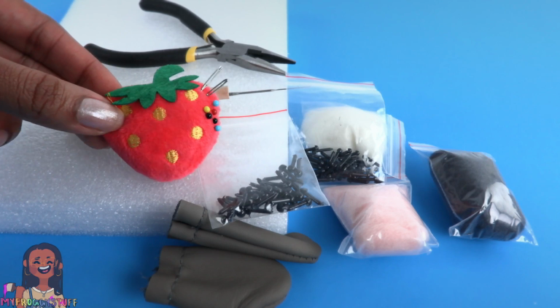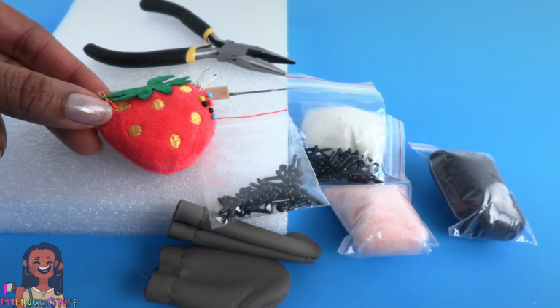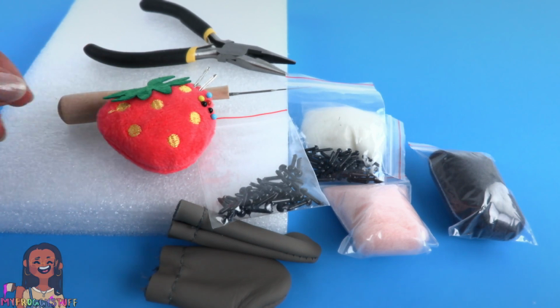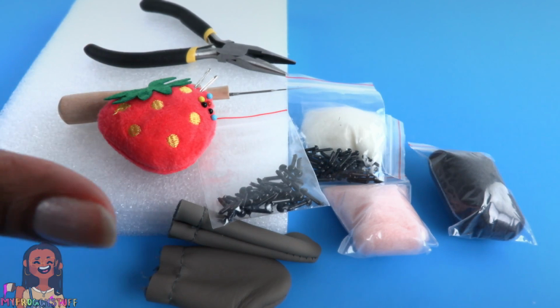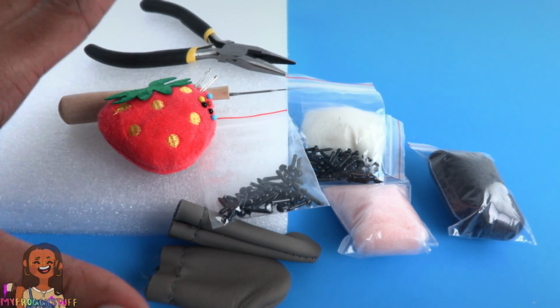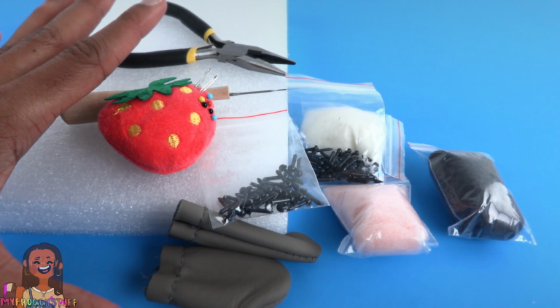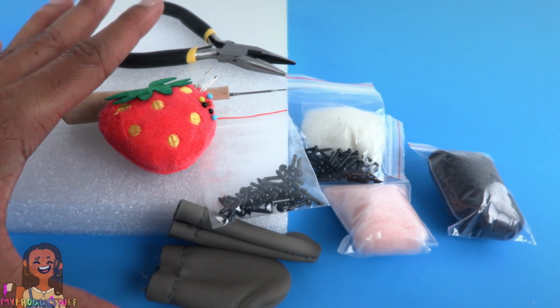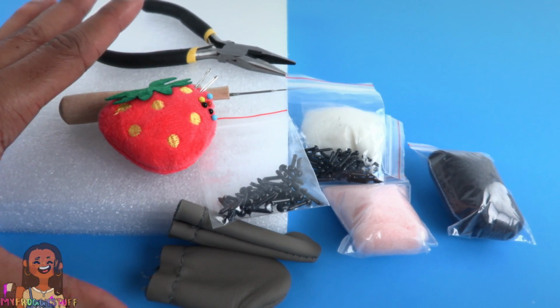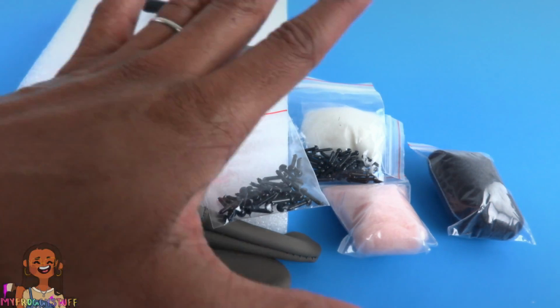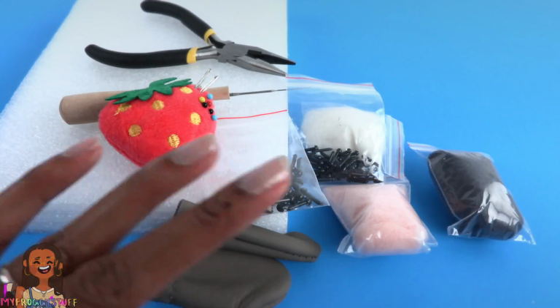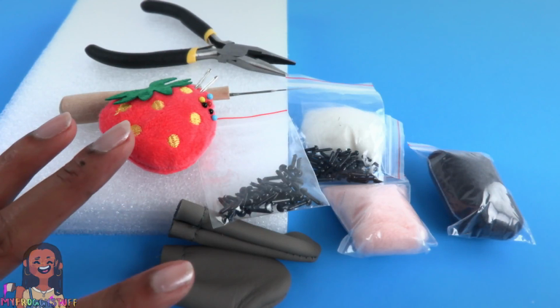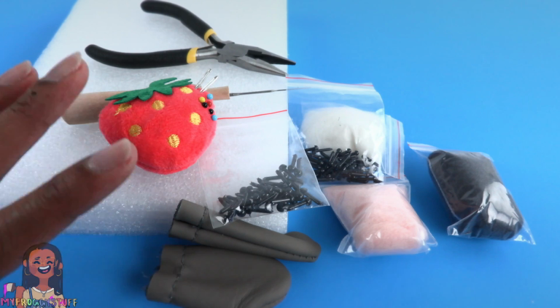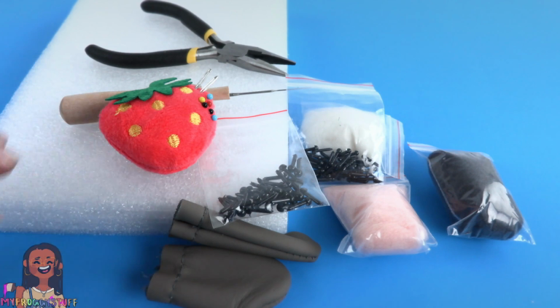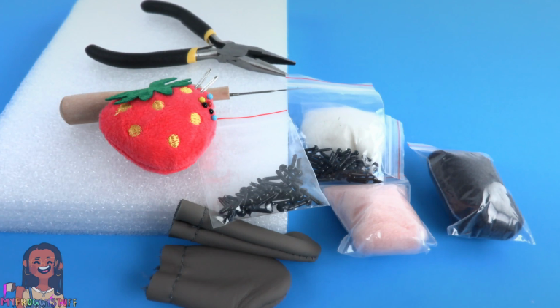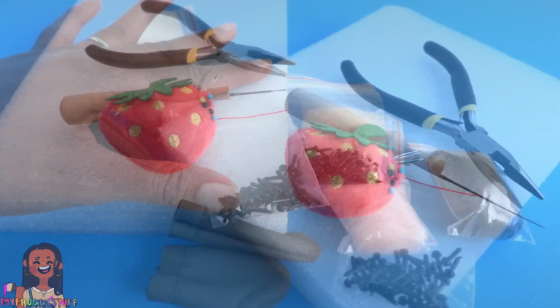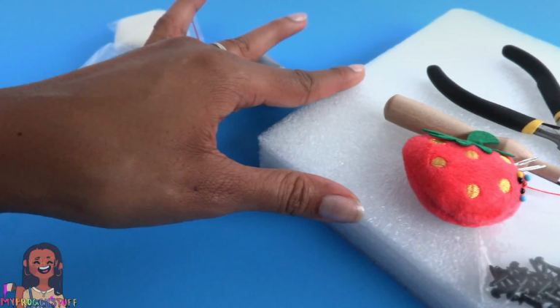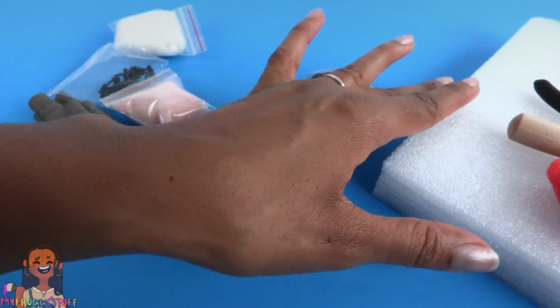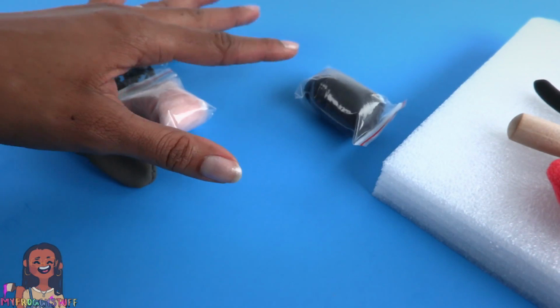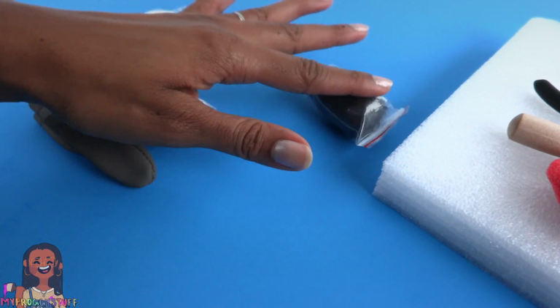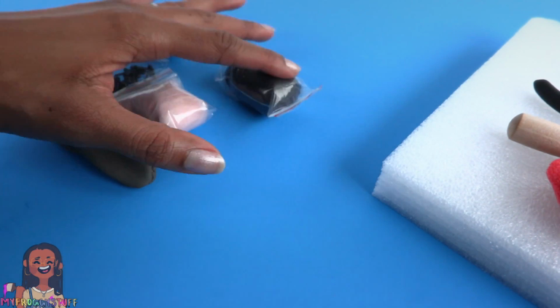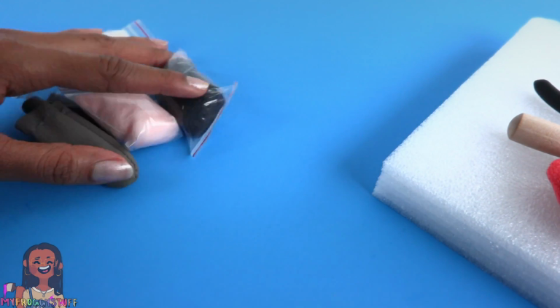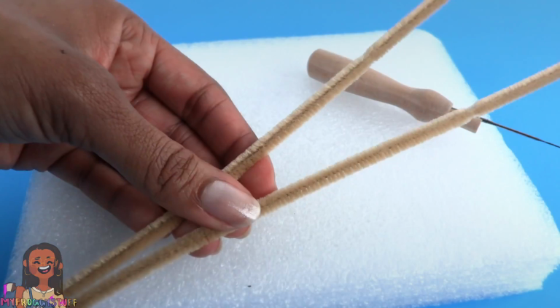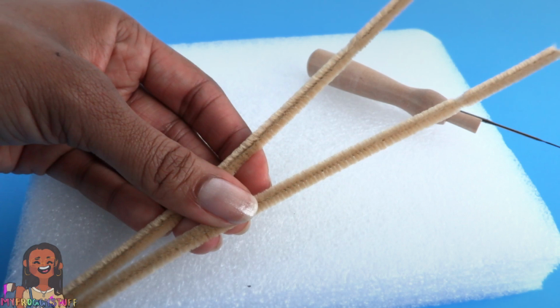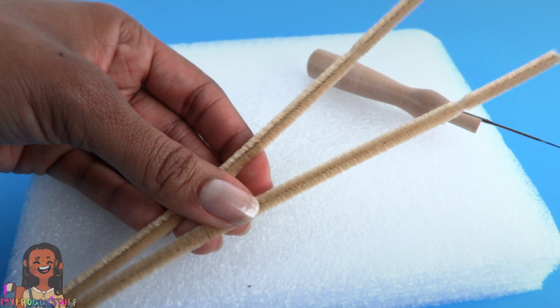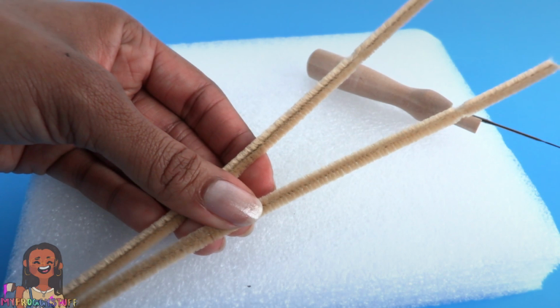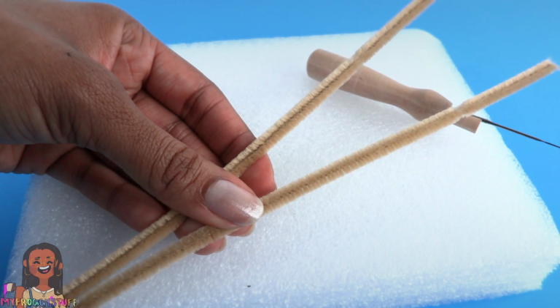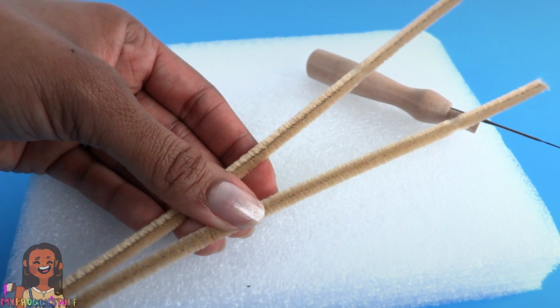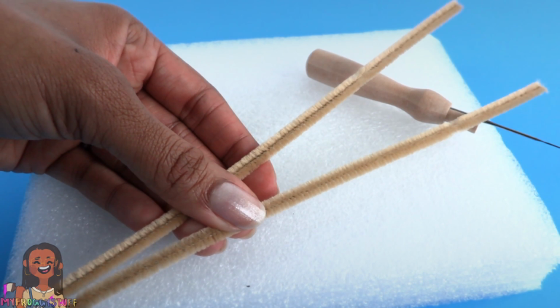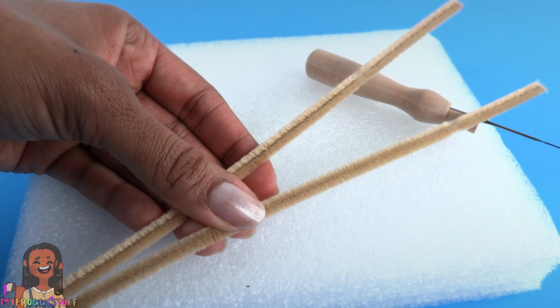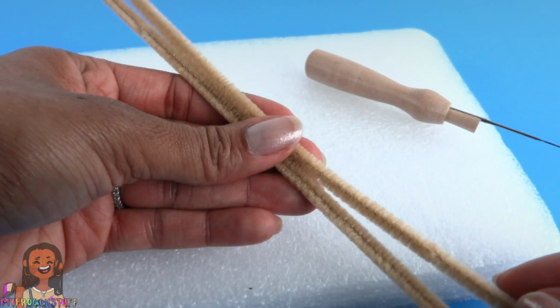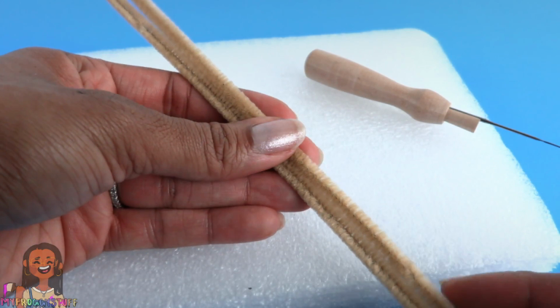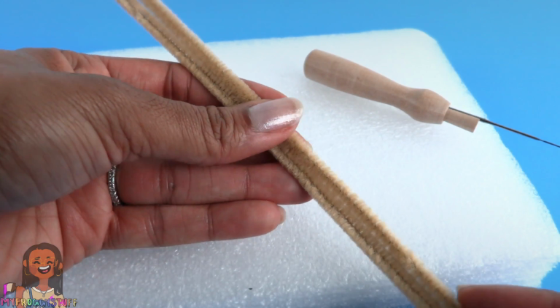I am also using a felting pad, a felting needle, something to protect my fingers, plastic eyes, pliers, and needle and thread. It is very easy to find a kit containing all of these items on Amazon — my kit was like fifteen dollars.